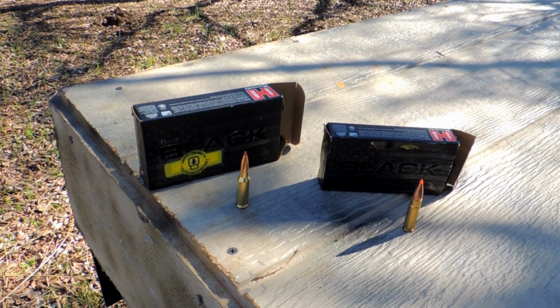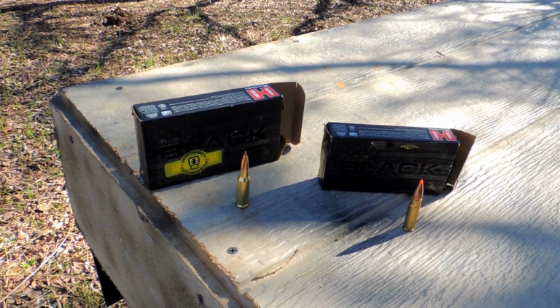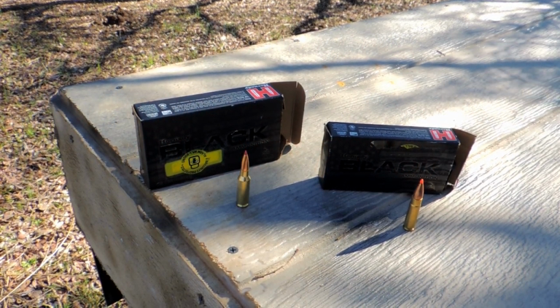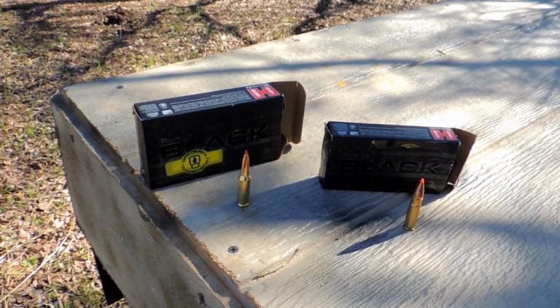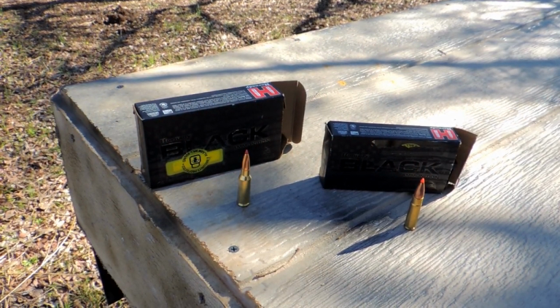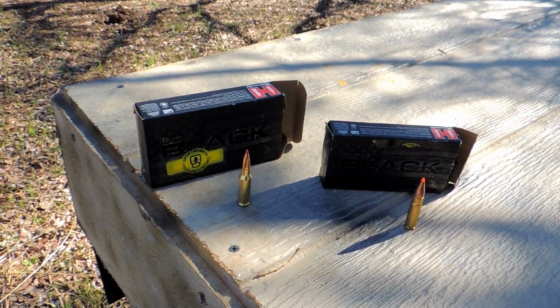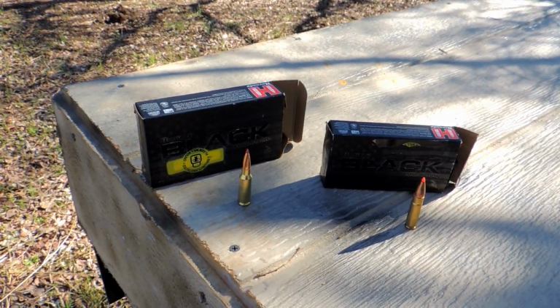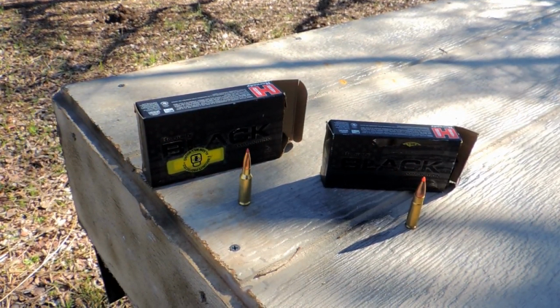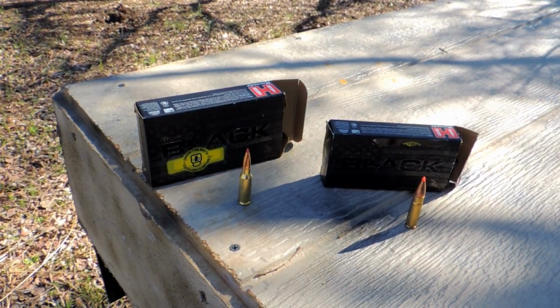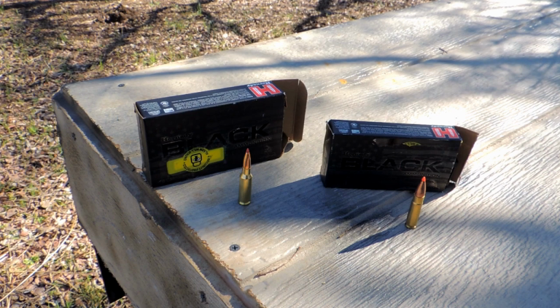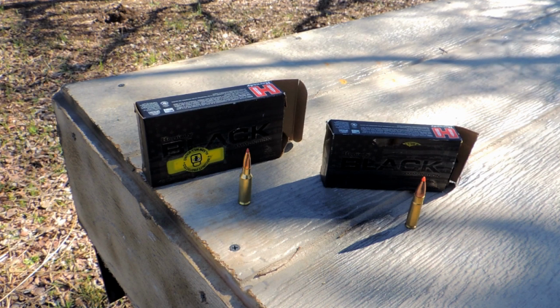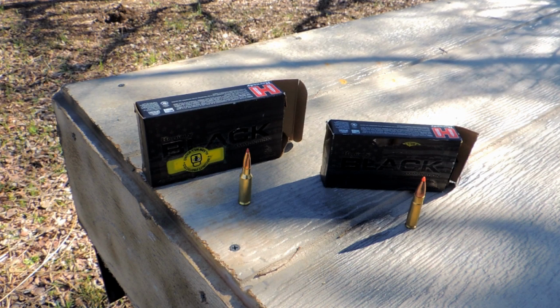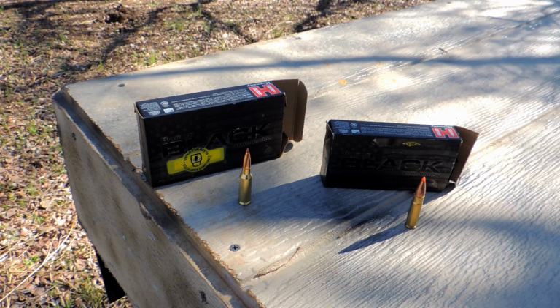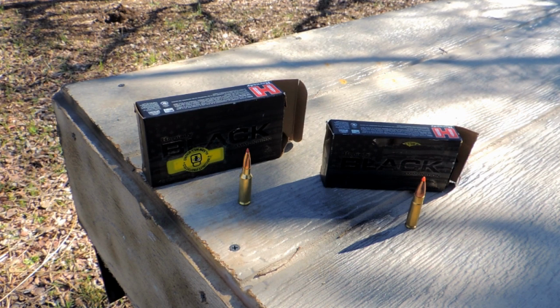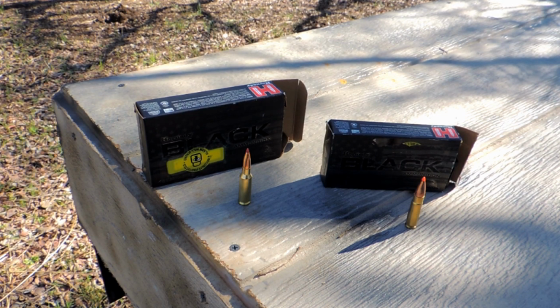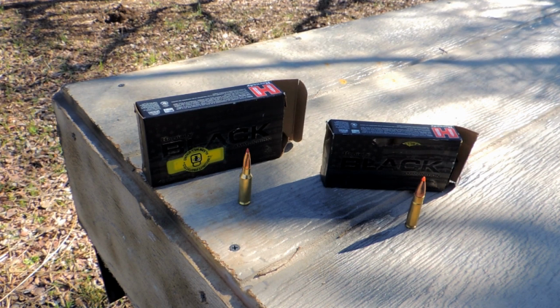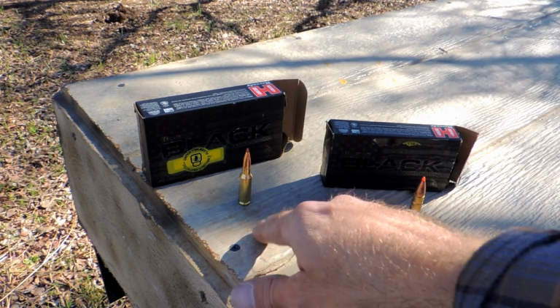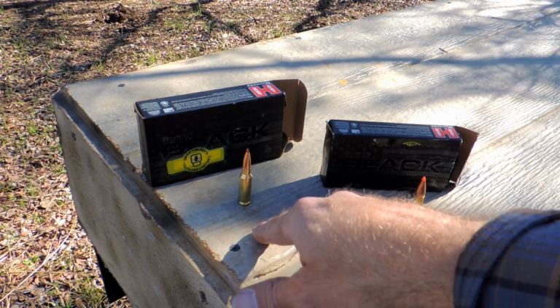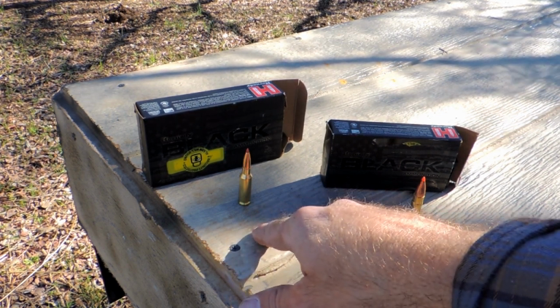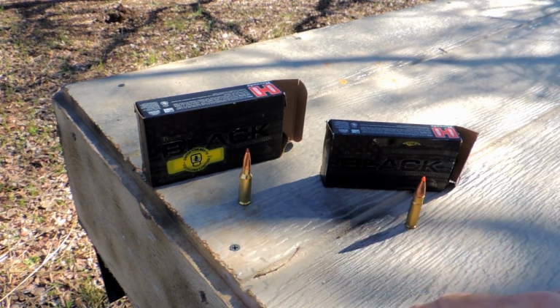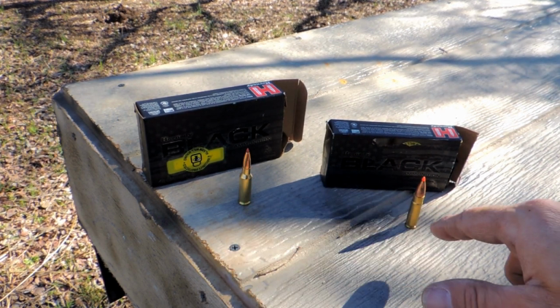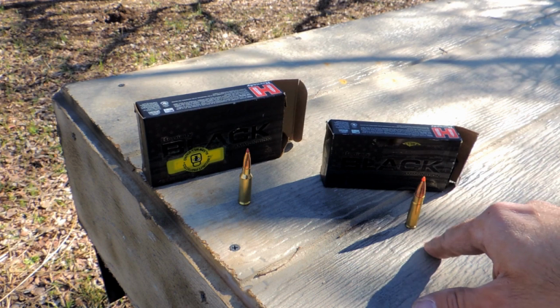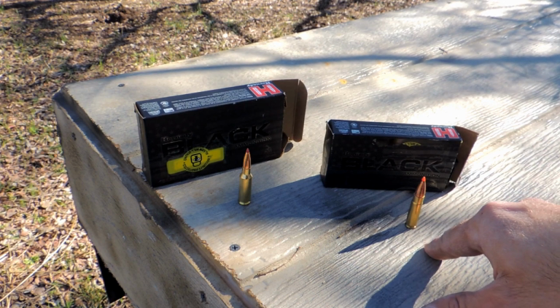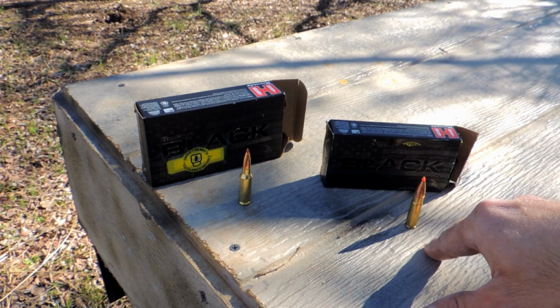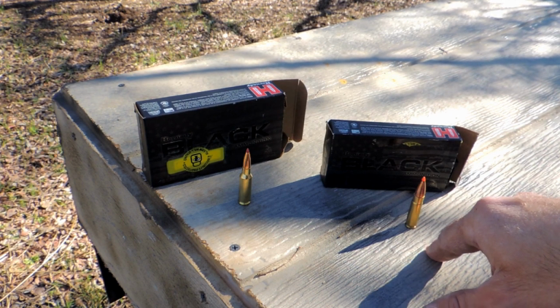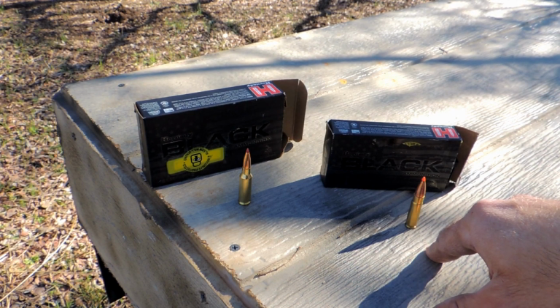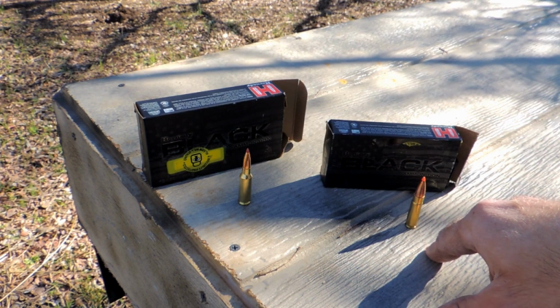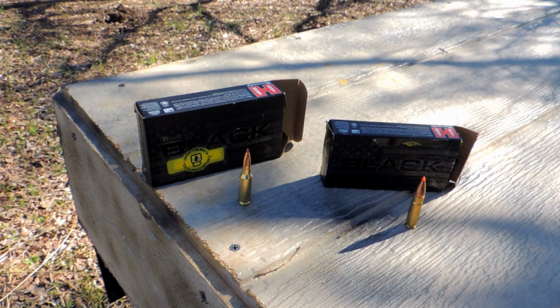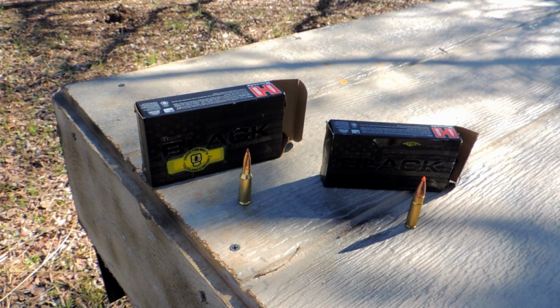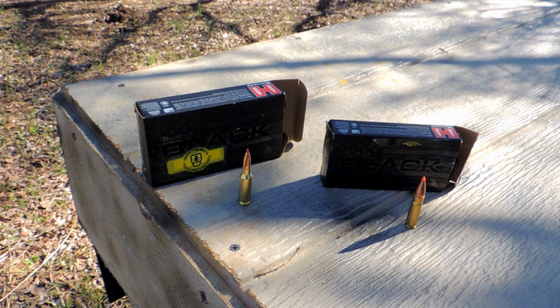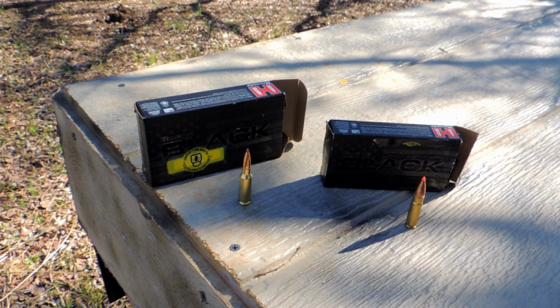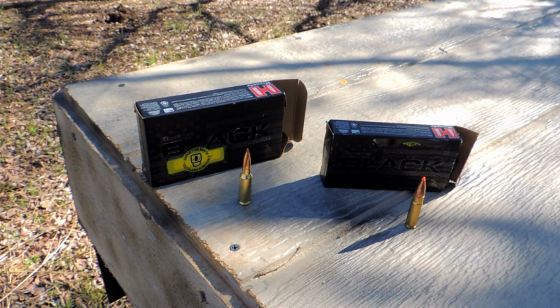Alright, here we go — deep penetration contest, Hornady Black versus Hornady Black. We're going to do the 6.5 Creedmoor and then we're going to do the 300 Blackout, shooting at about 50 yards and seeing which one goes deeper.